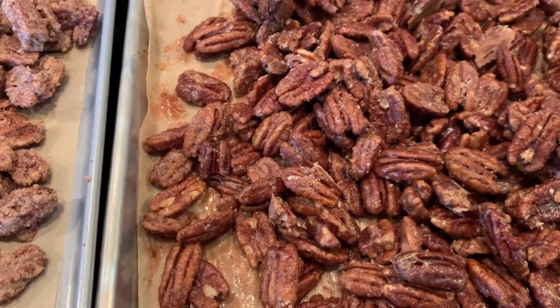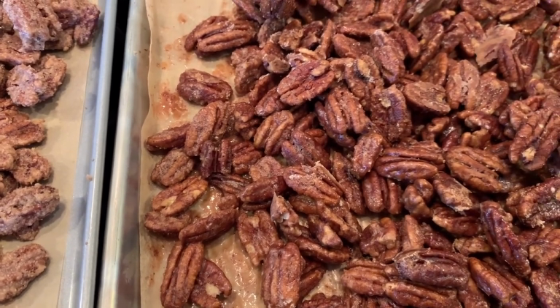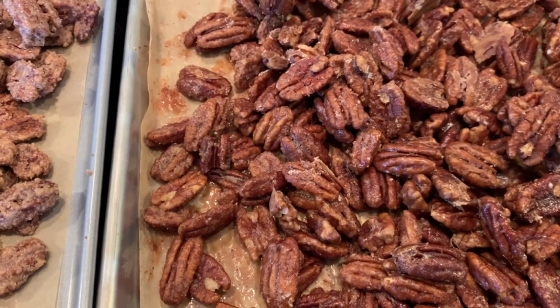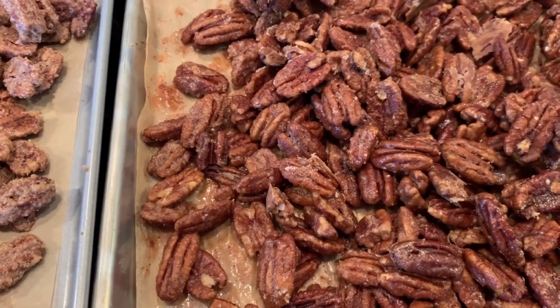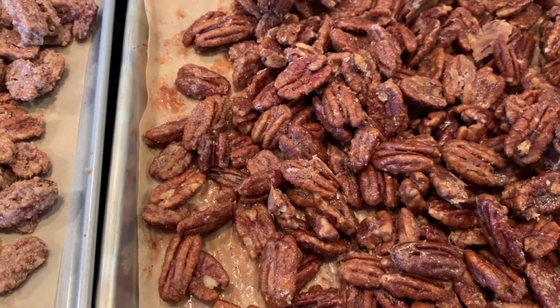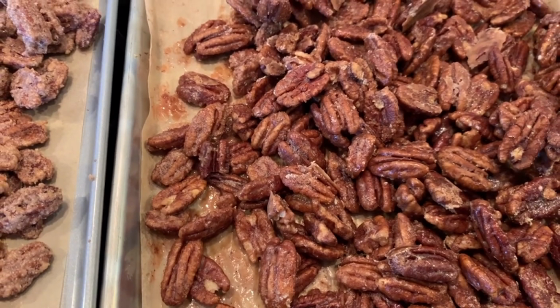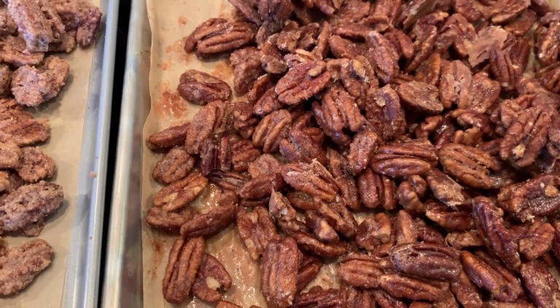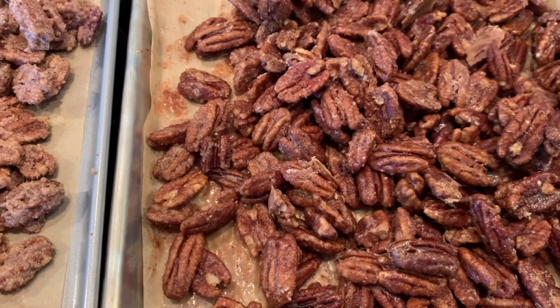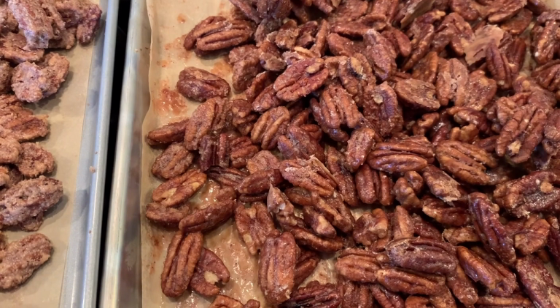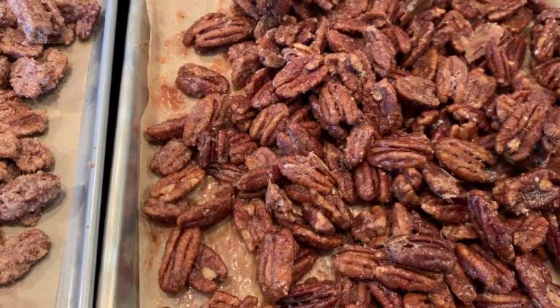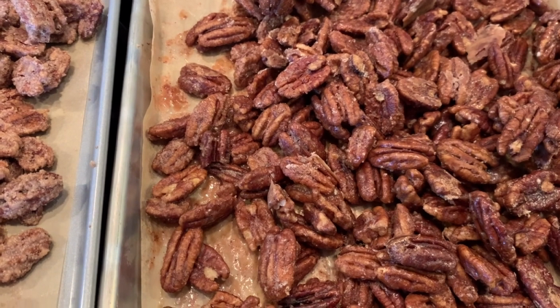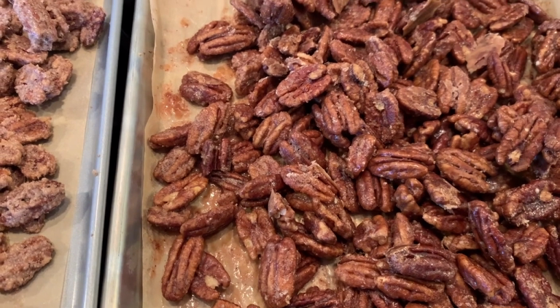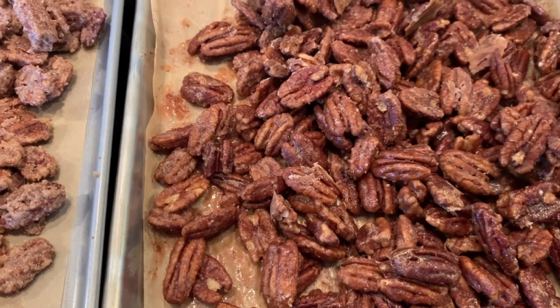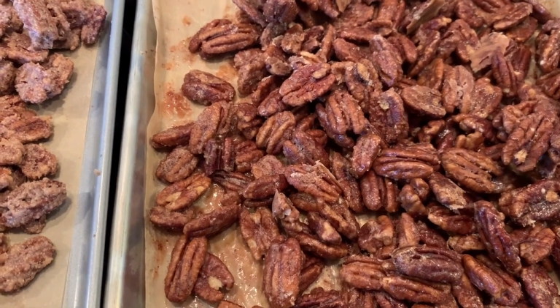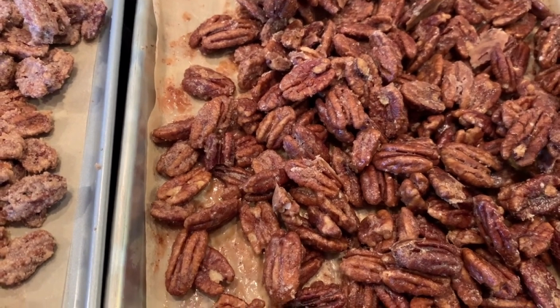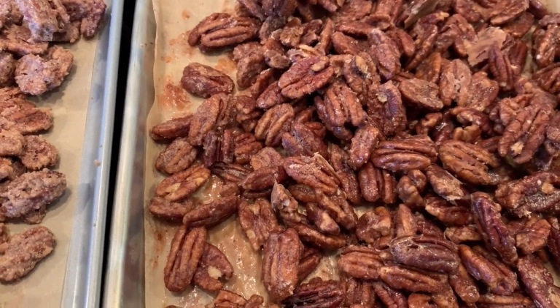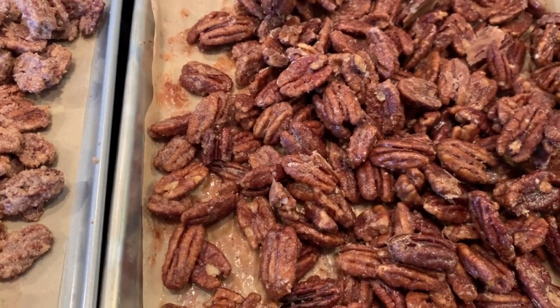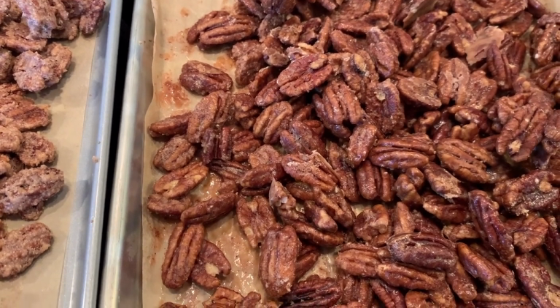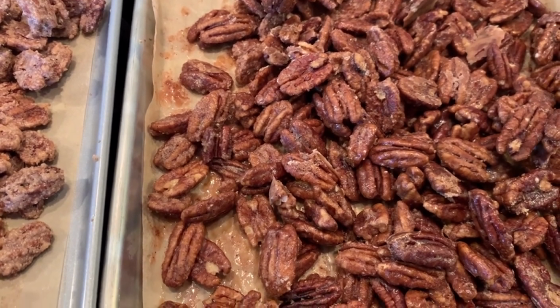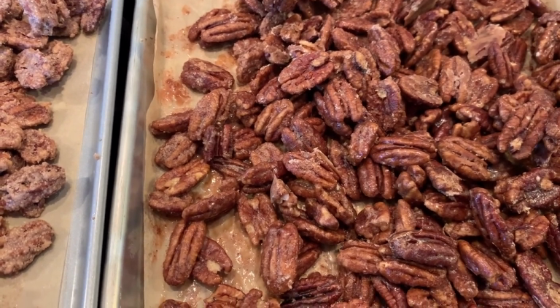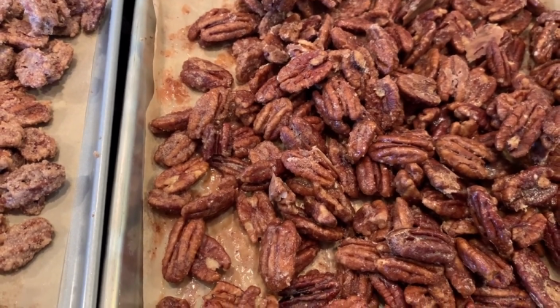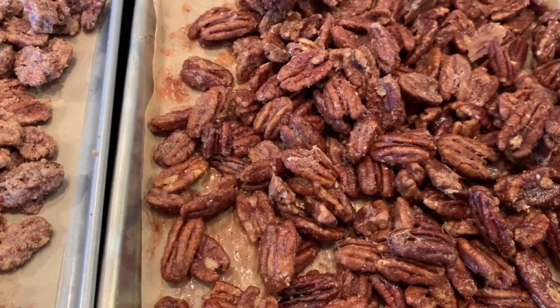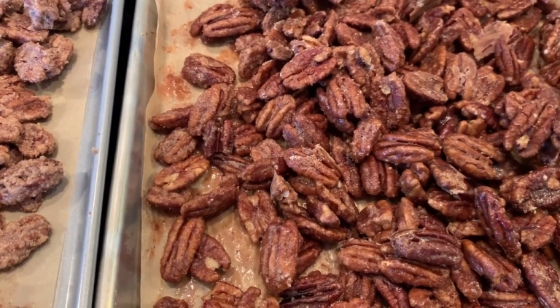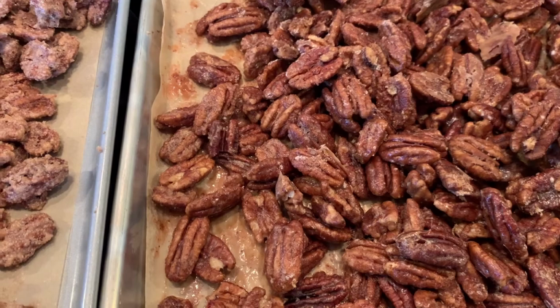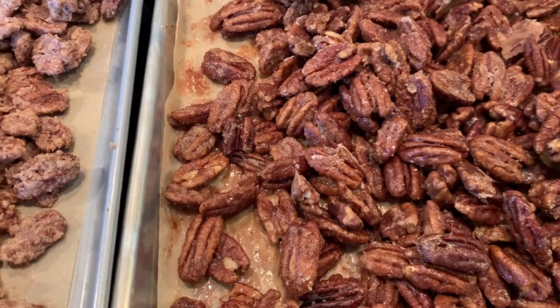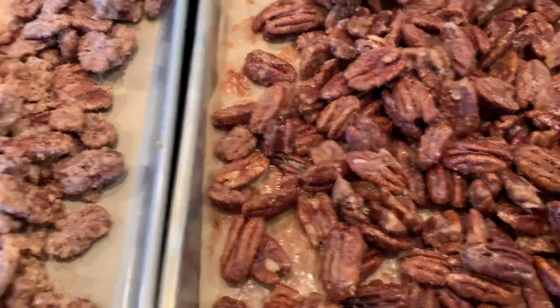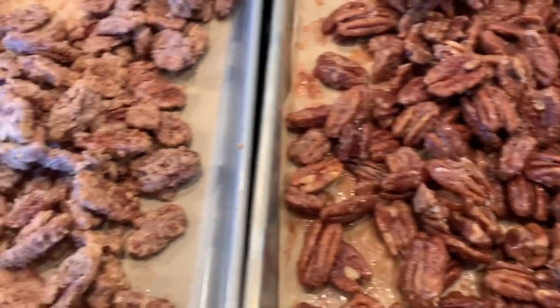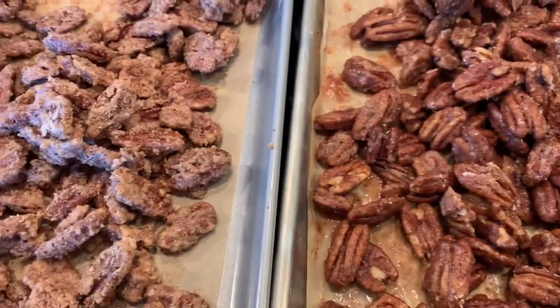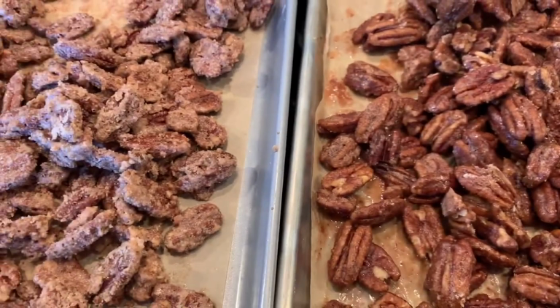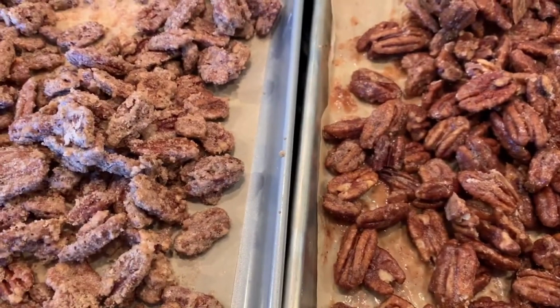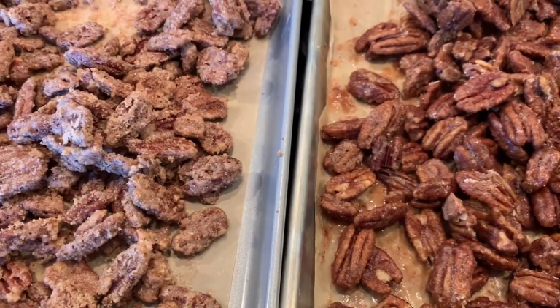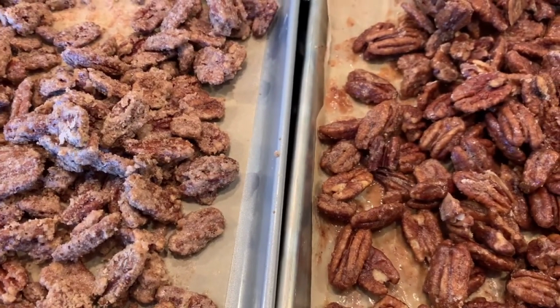Well I hope you enjoyed today's video. As always, the recipes will be down in the description box. If you enjoyed it please consider giving it a thumbs up and subscribing to my channel — thanks for watching.